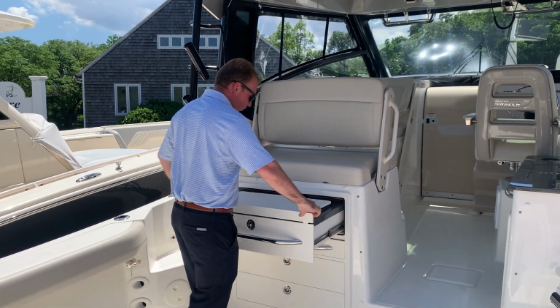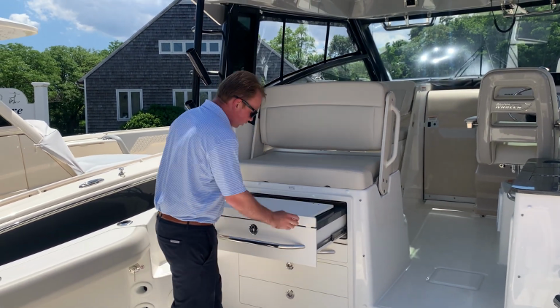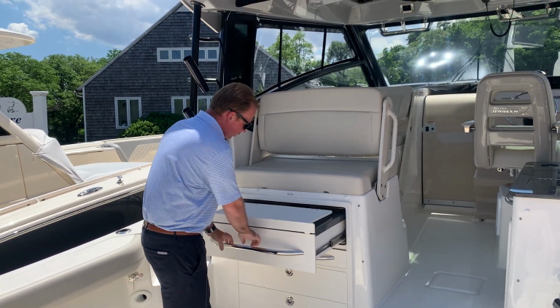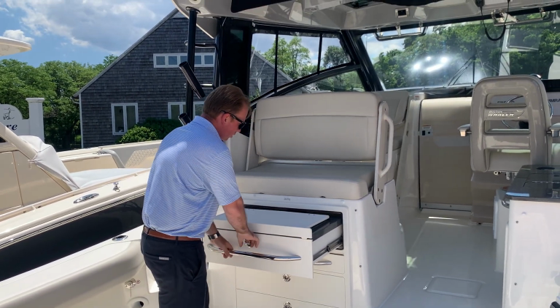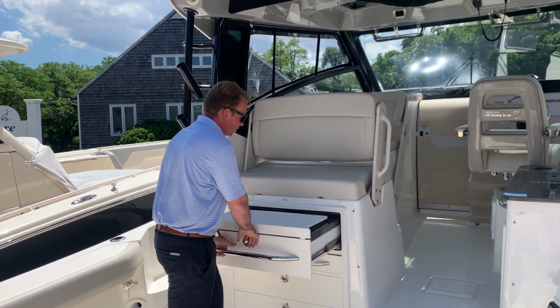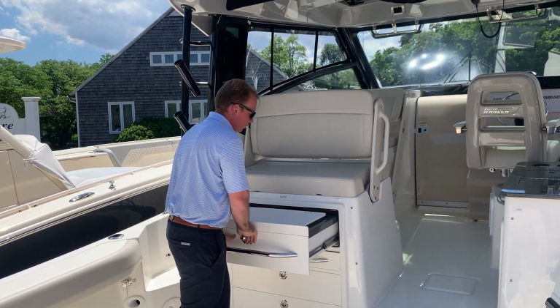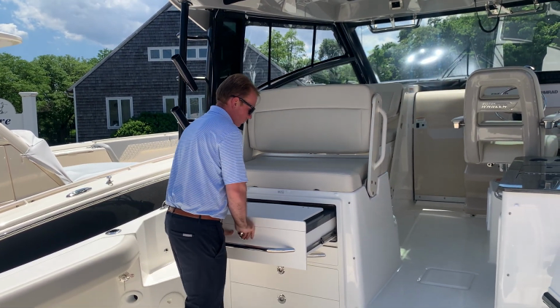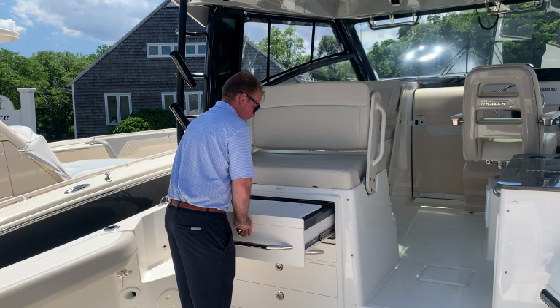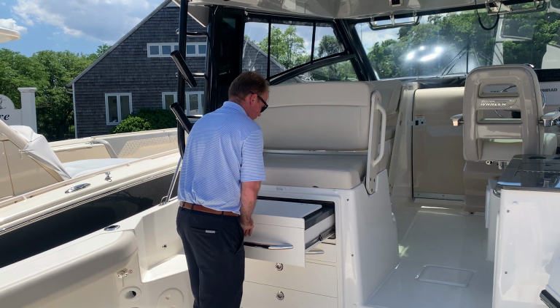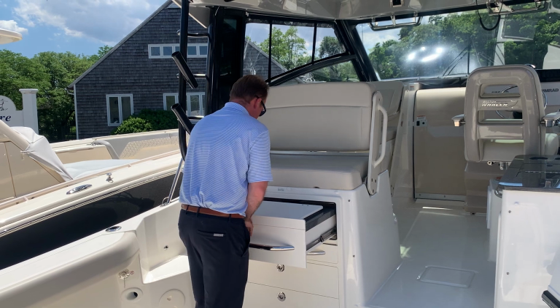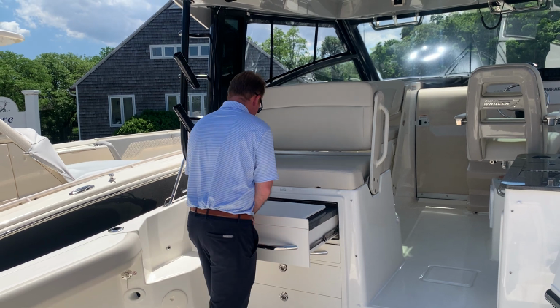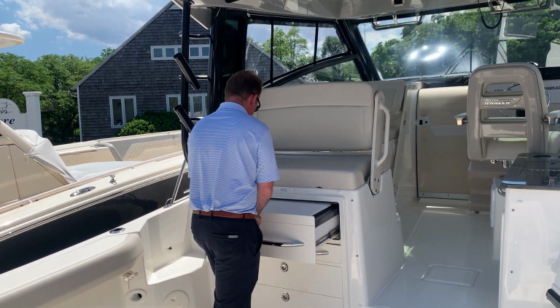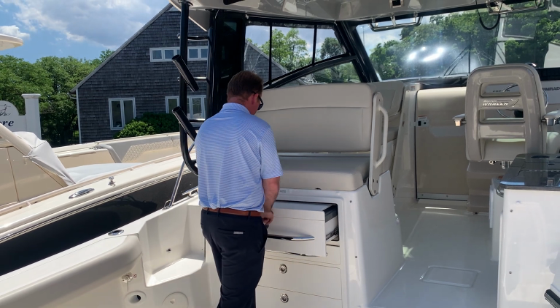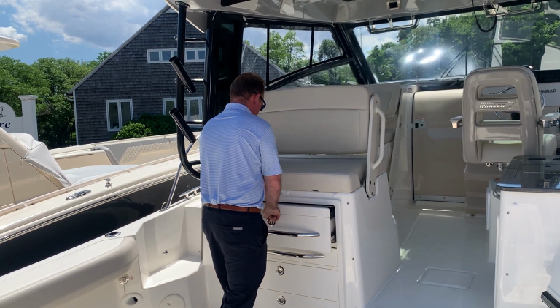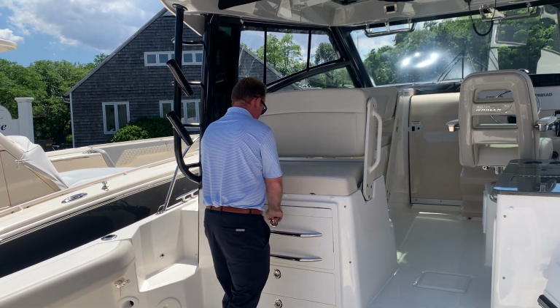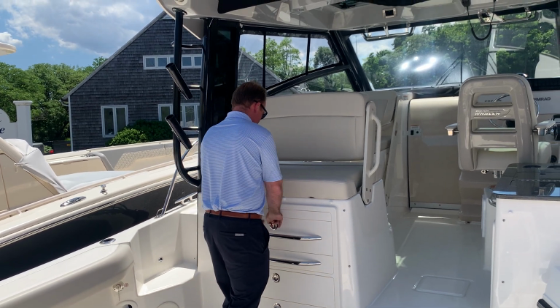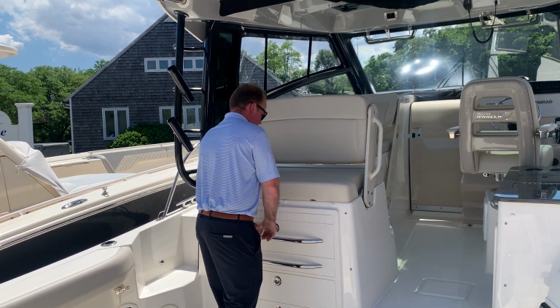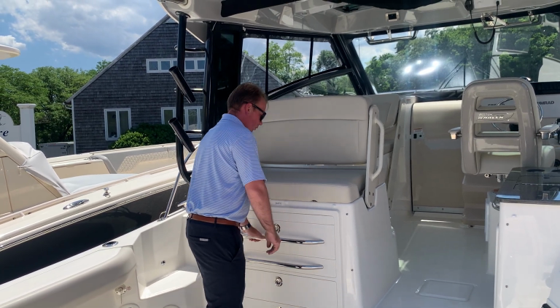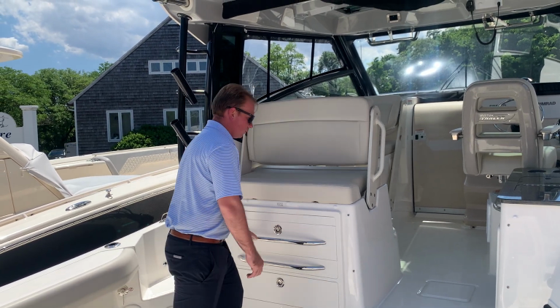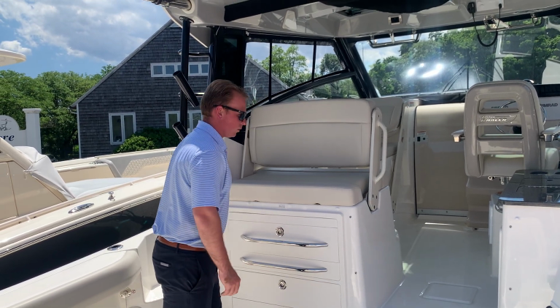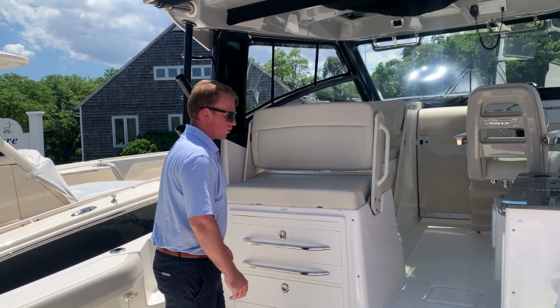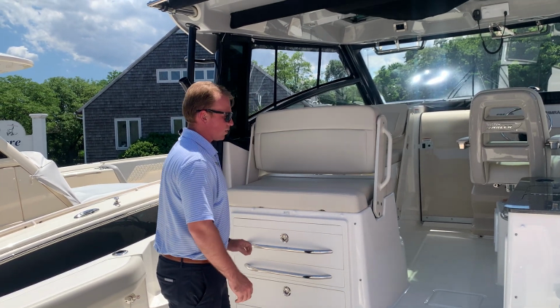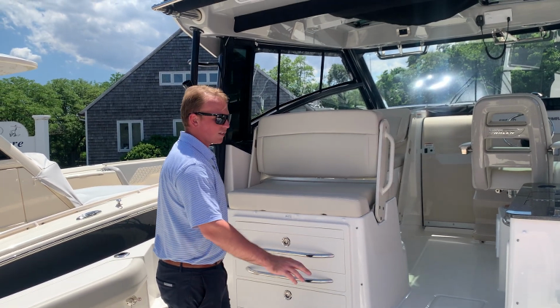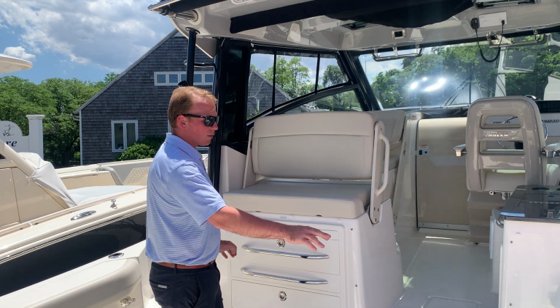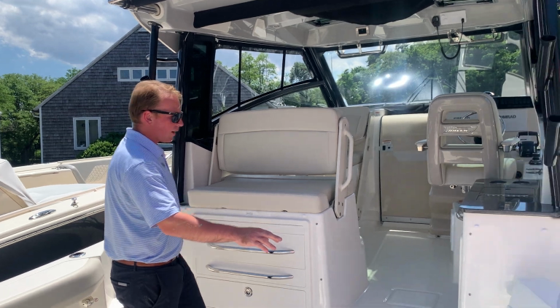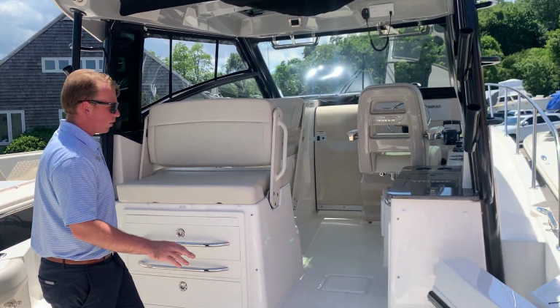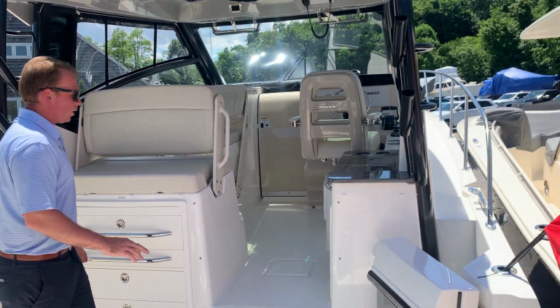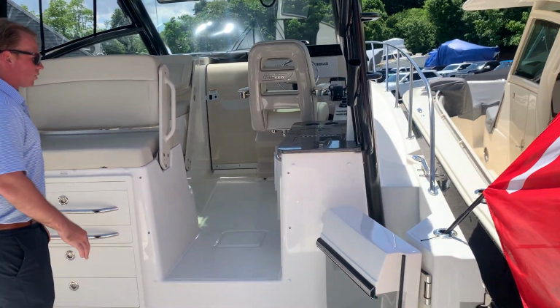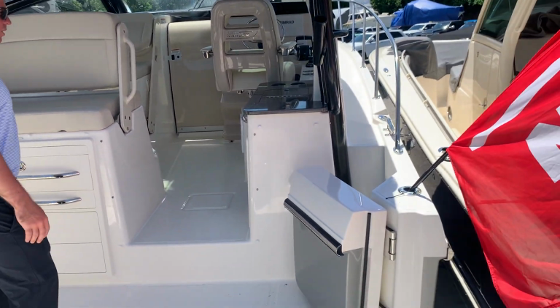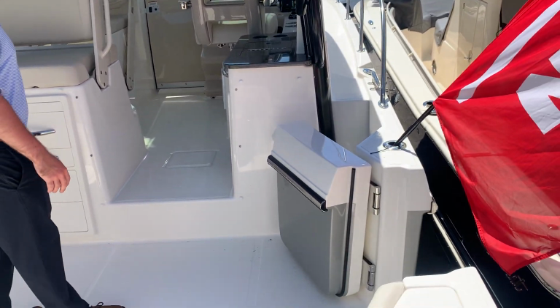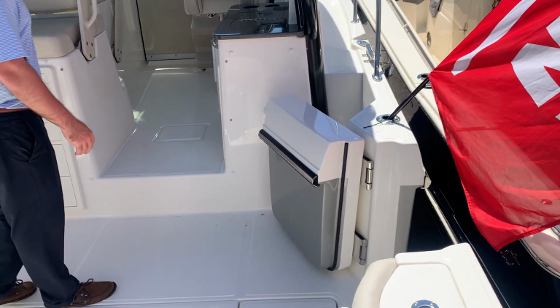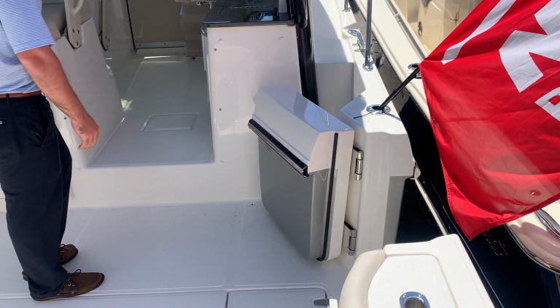When you're not using the summer kitchen, it holds in just like that. There's also a standard dive door on the starboard side, which is really nice.